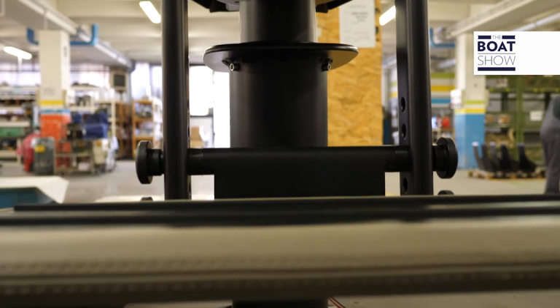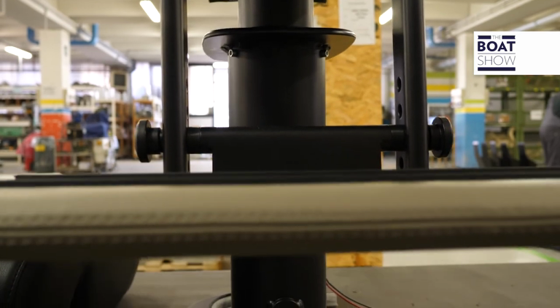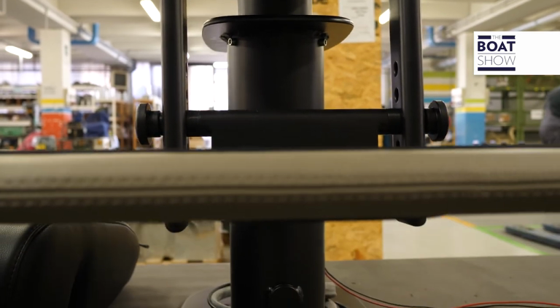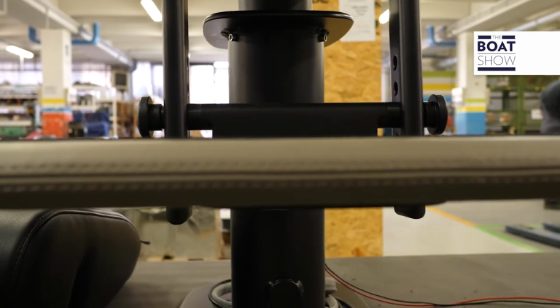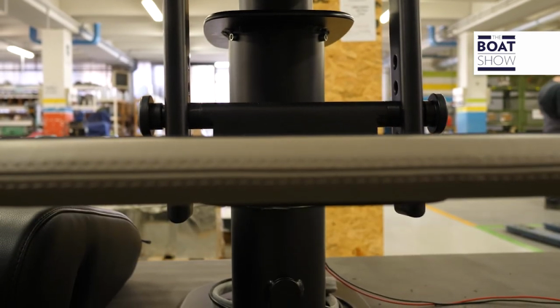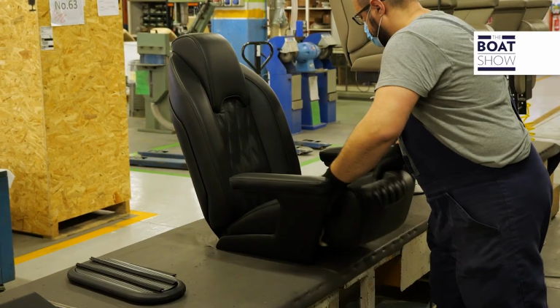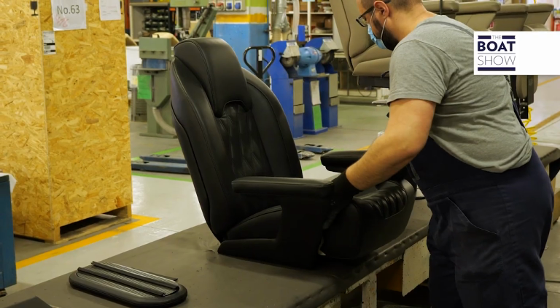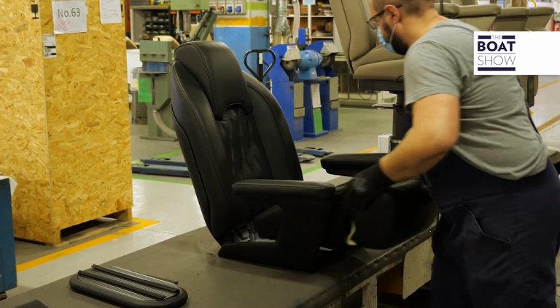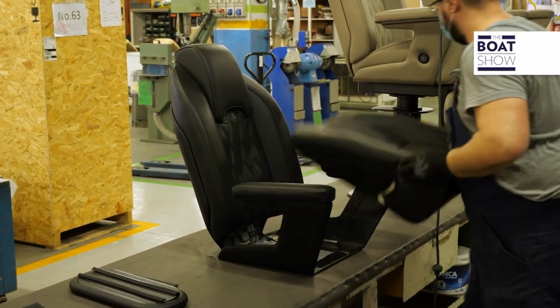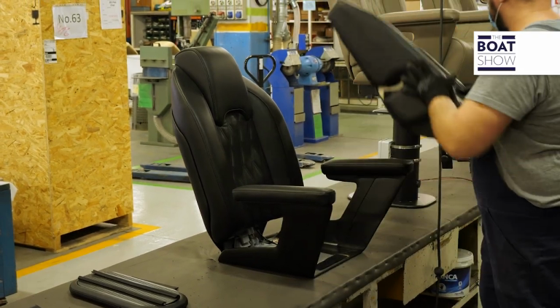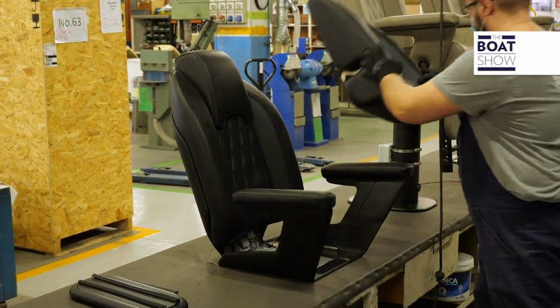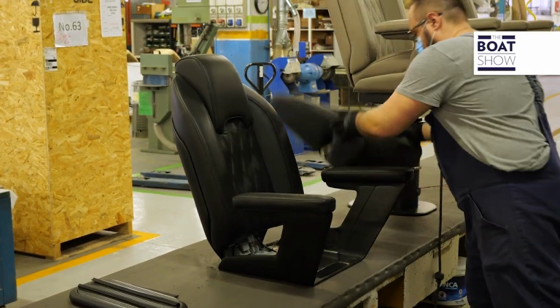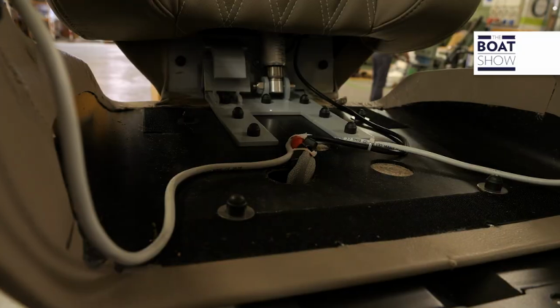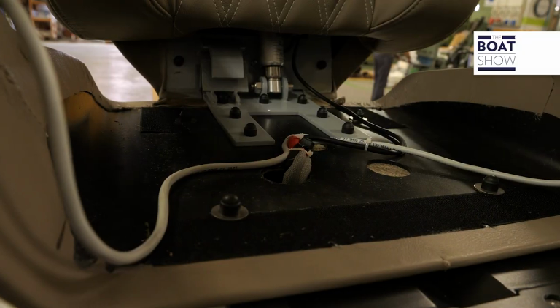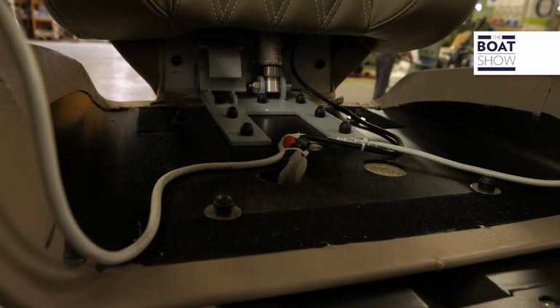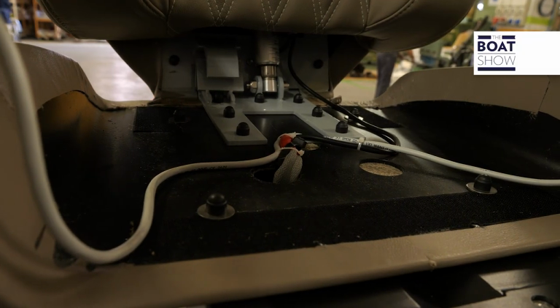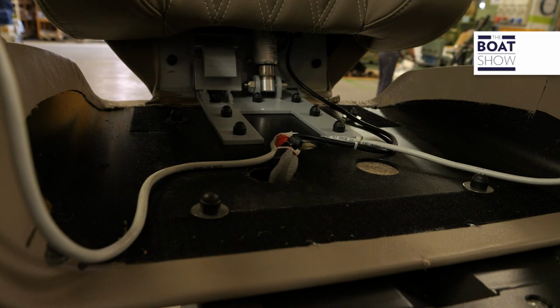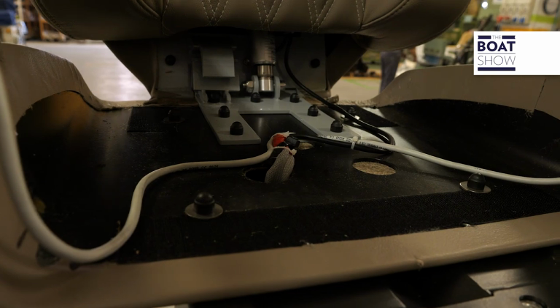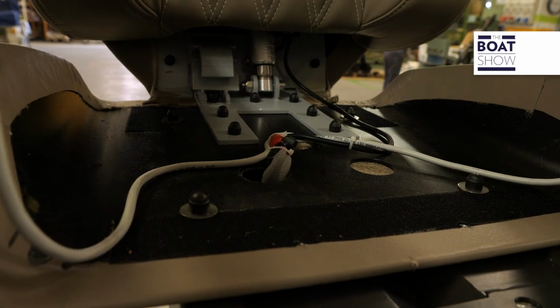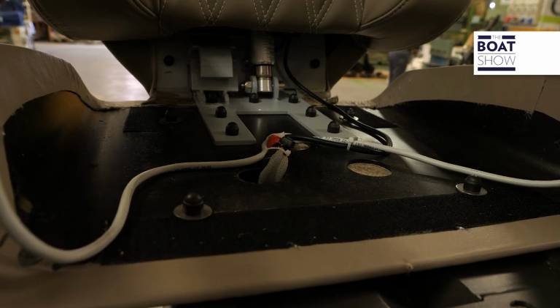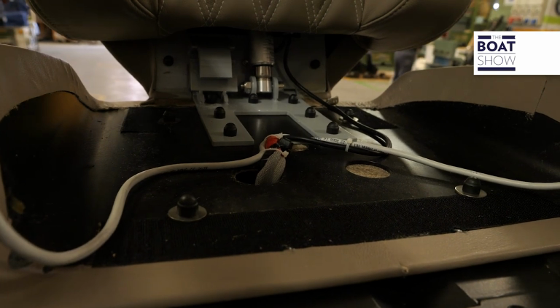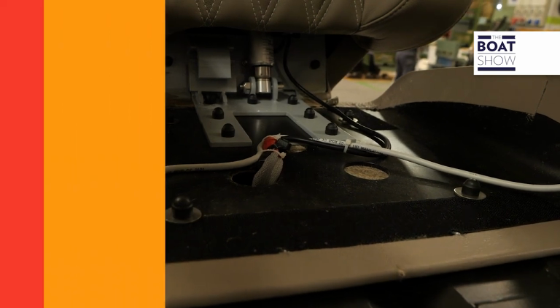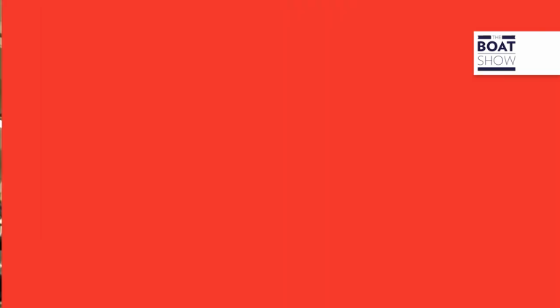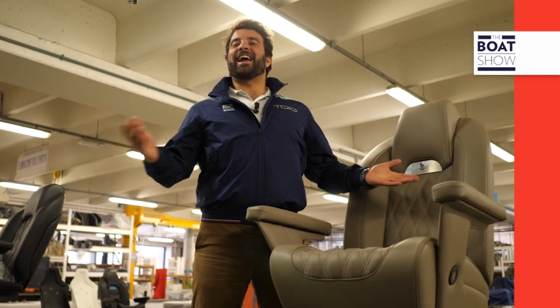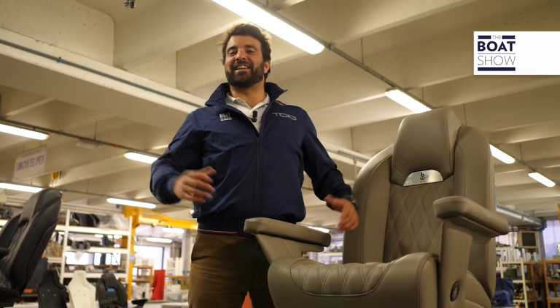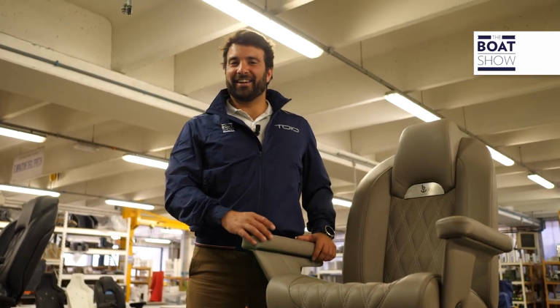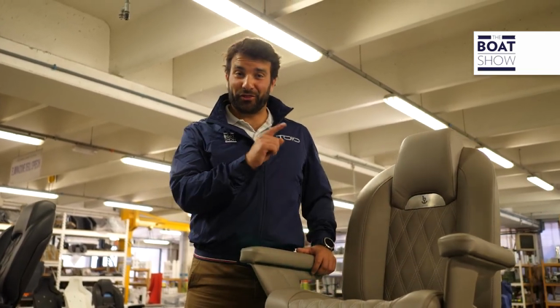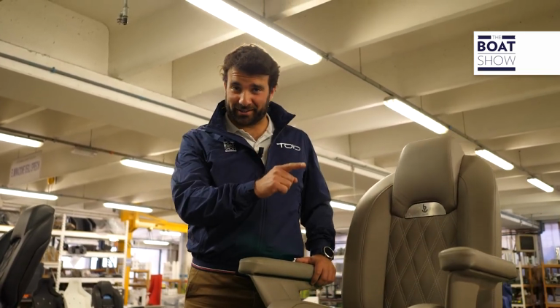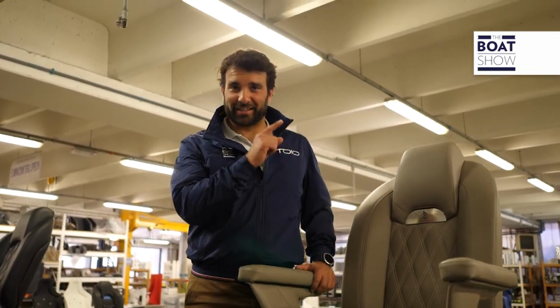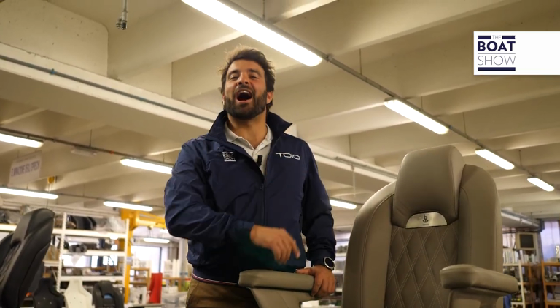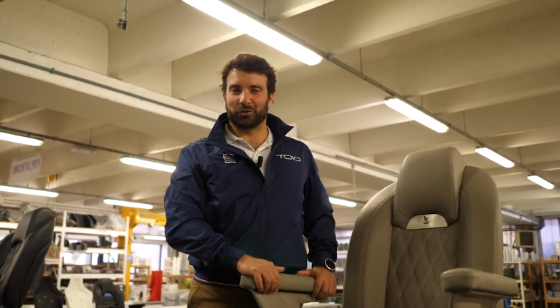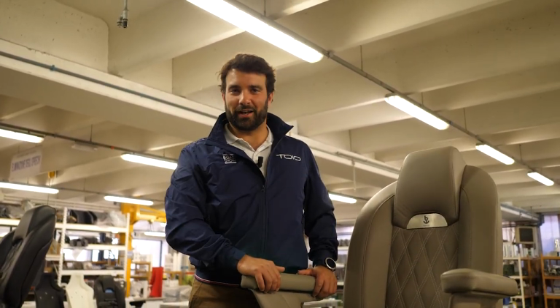Before covering all the circuits with the only removable piece of upholstery, motion controls are fitted. And now it is ready for its captain. This is how to do it.